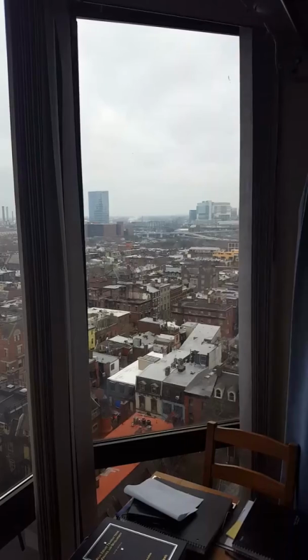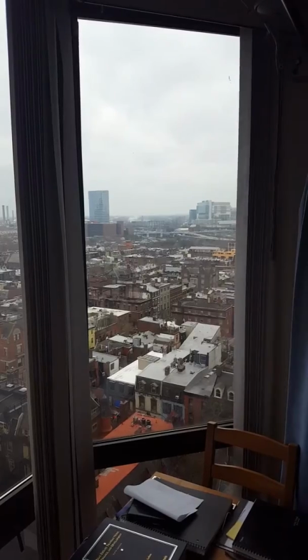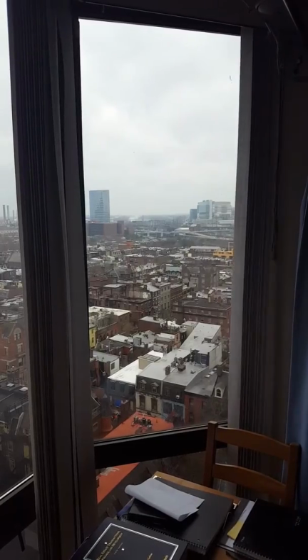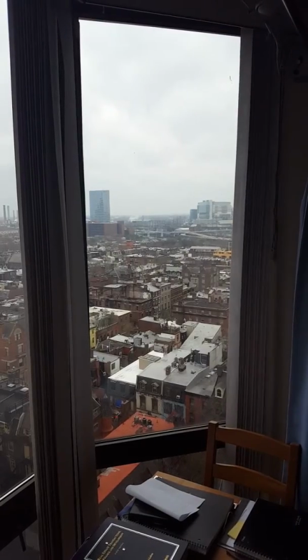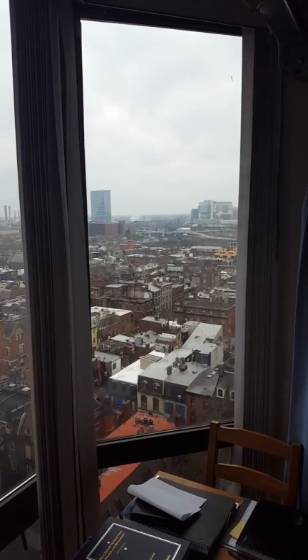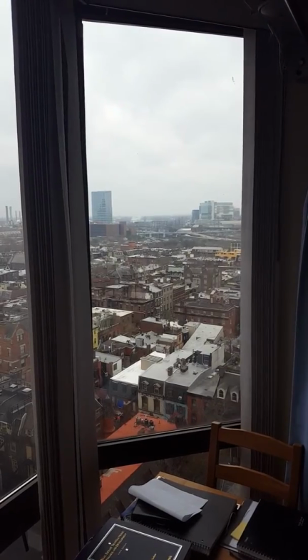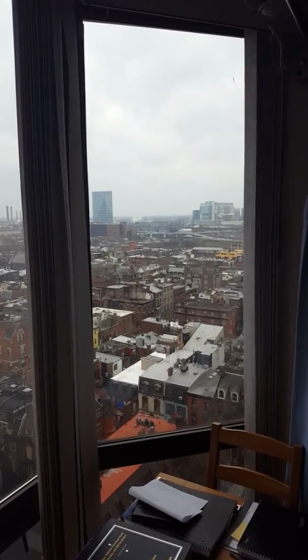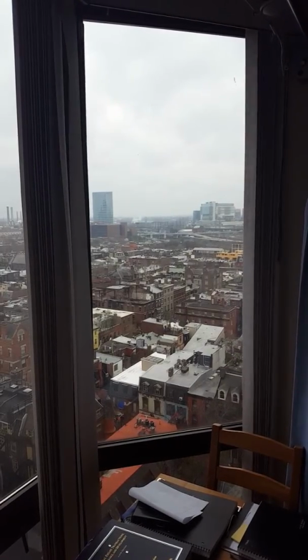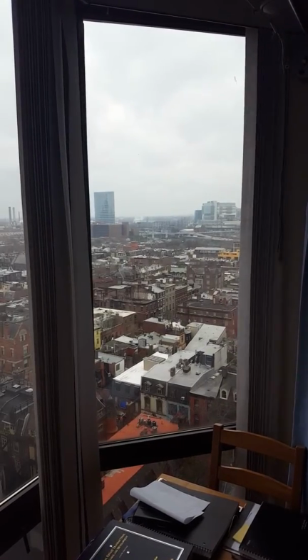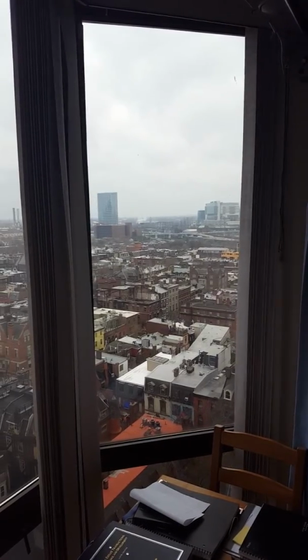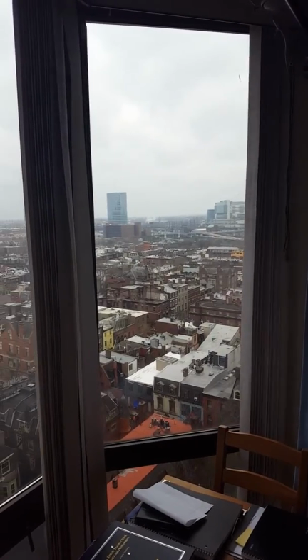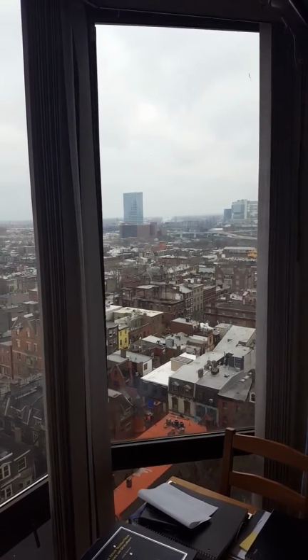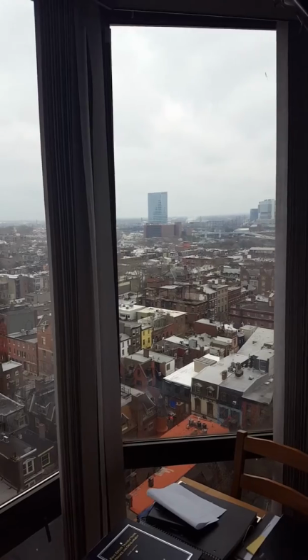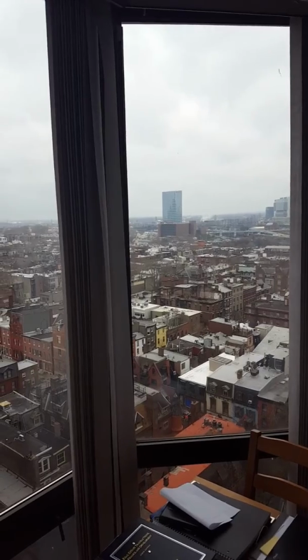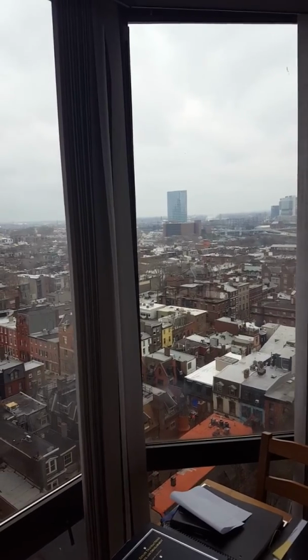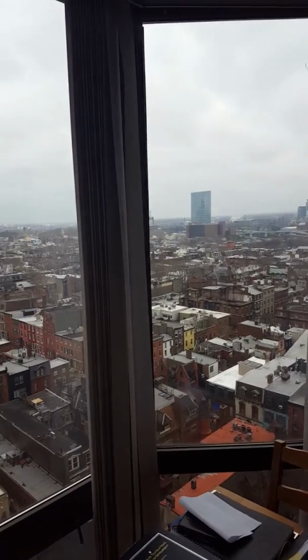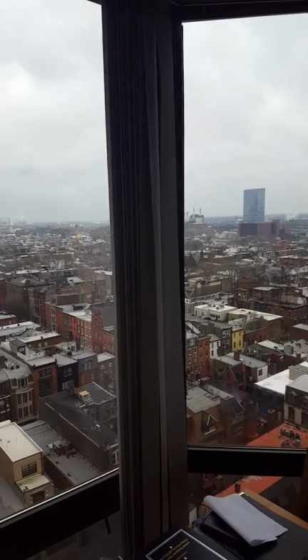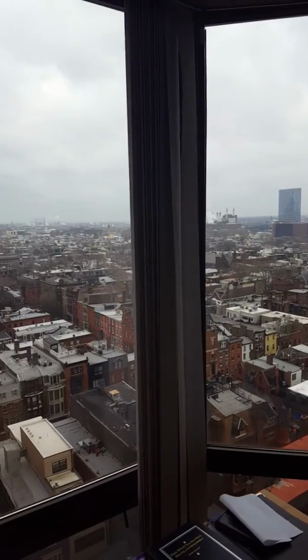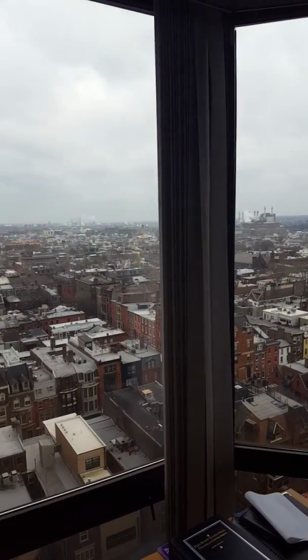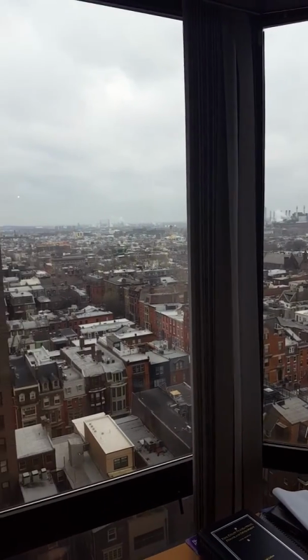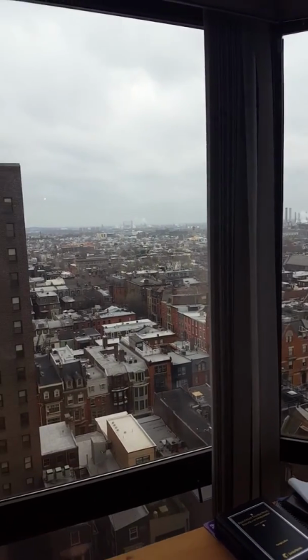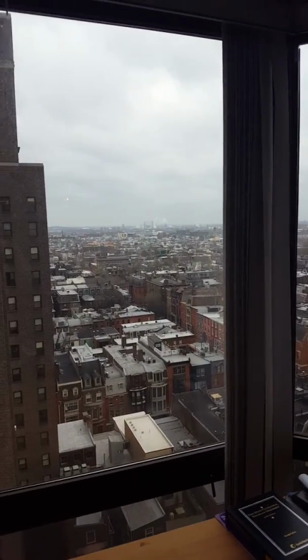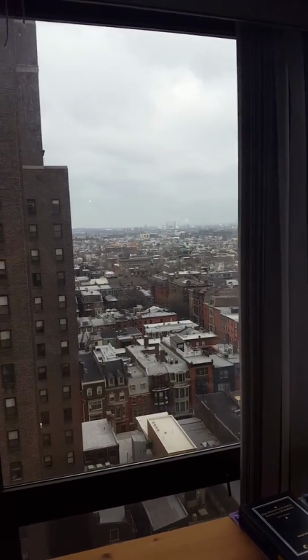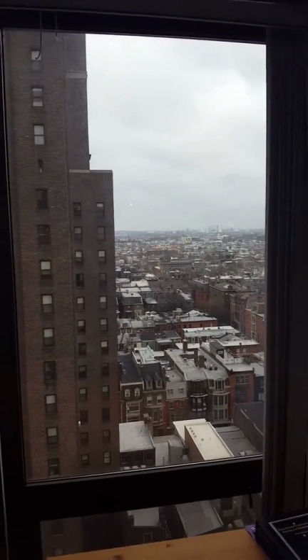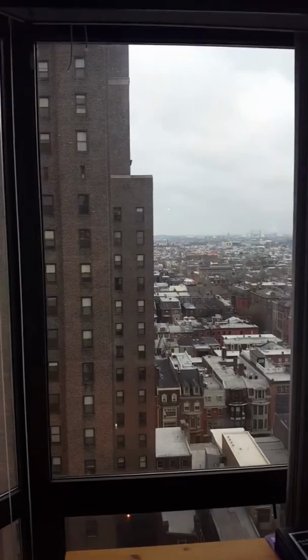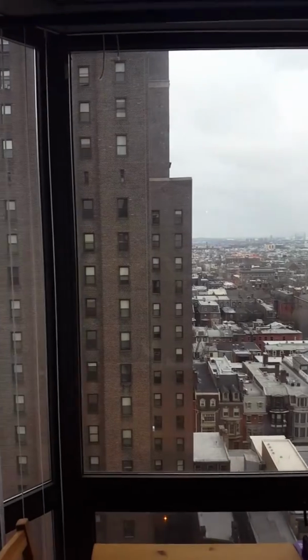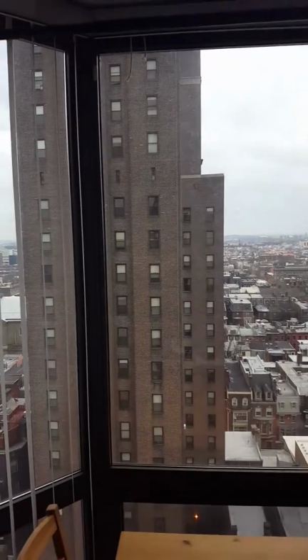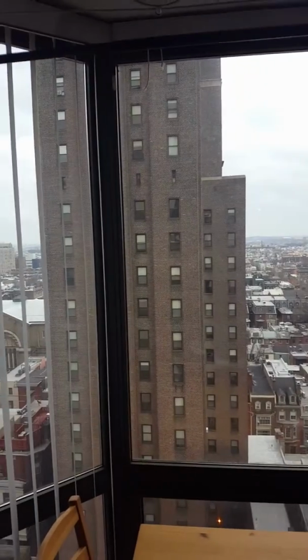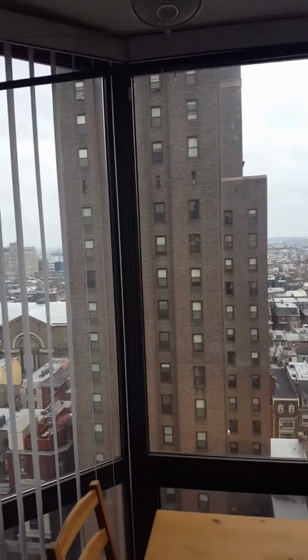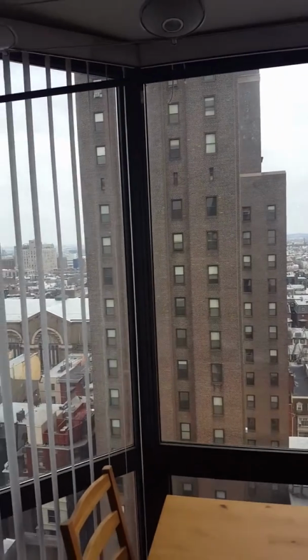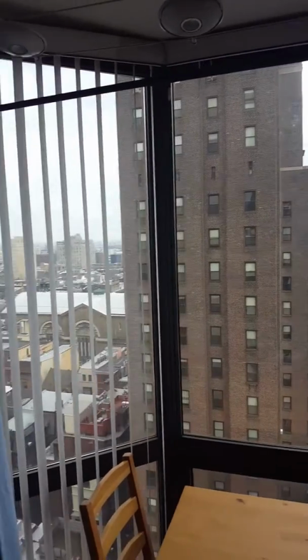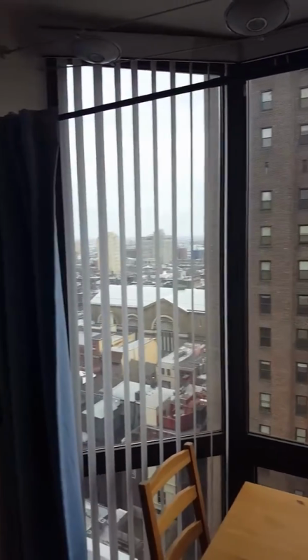Welcome to the view from Wanamaker House, unit 18M of the Schuylkill River. As you can see, it's on a high floor. It's a studio with a full kitchen, full bath, 500 square feet.